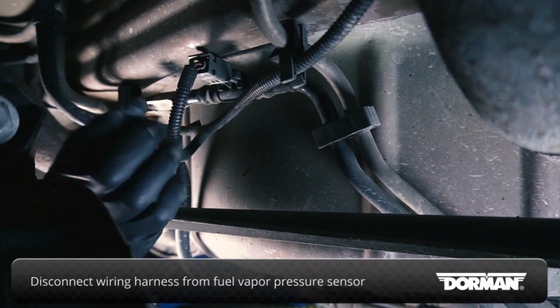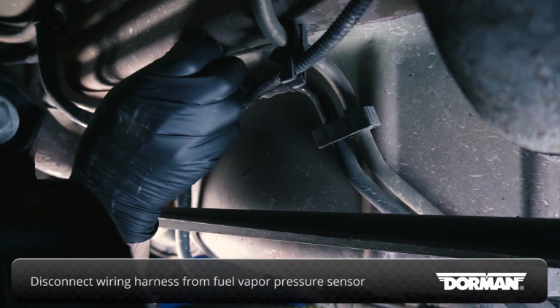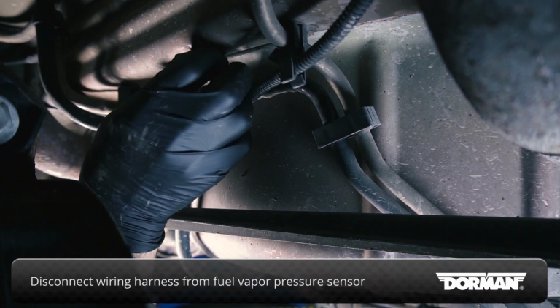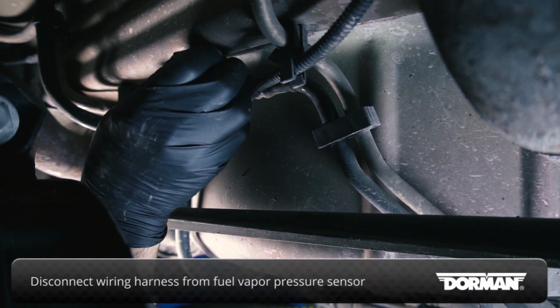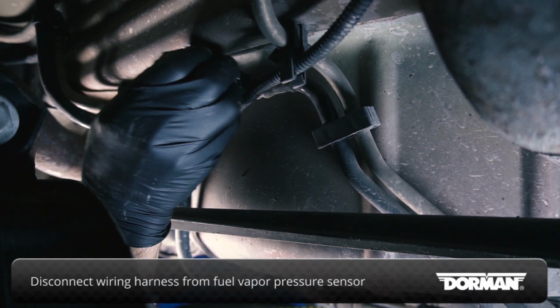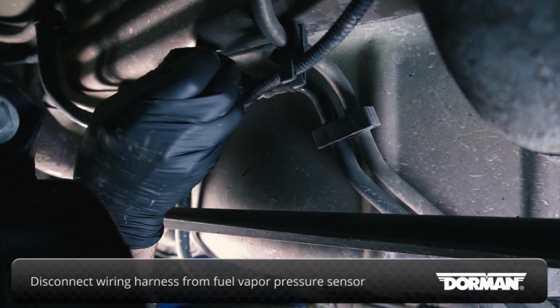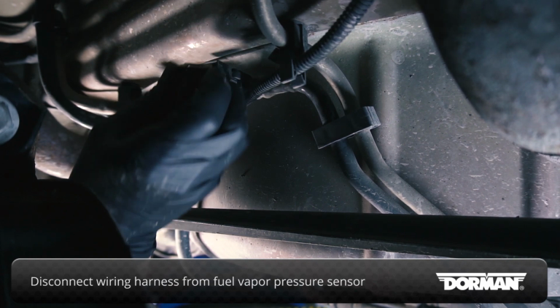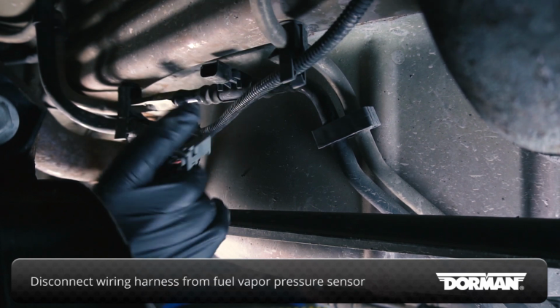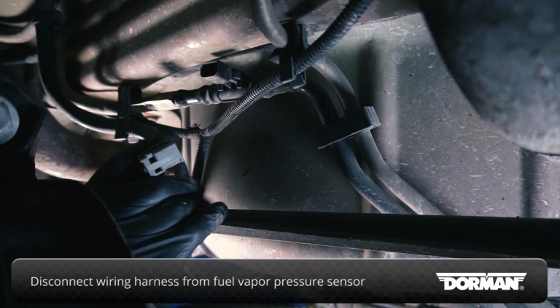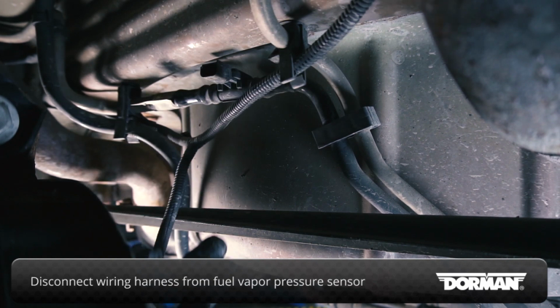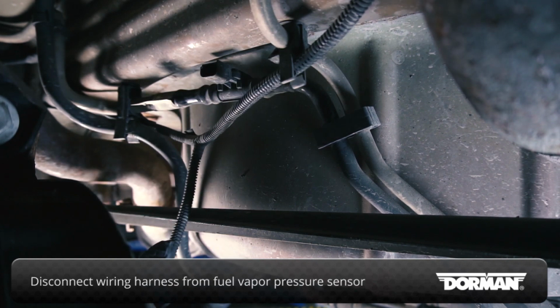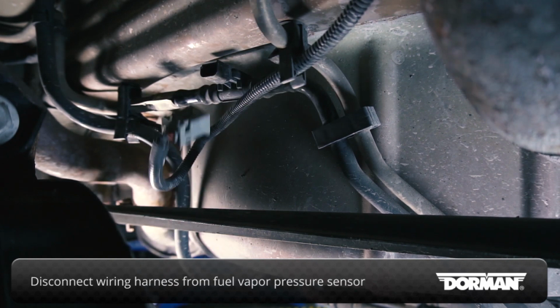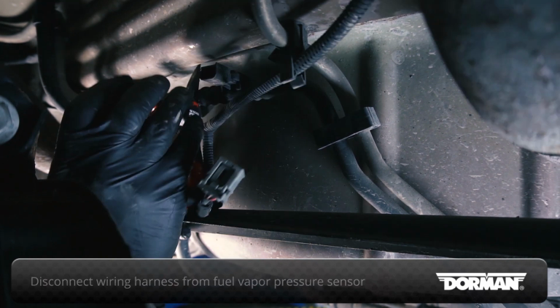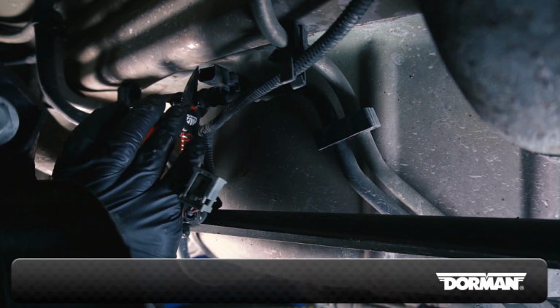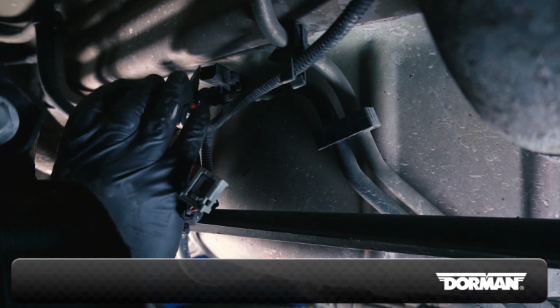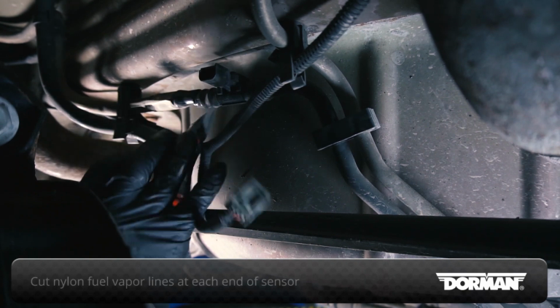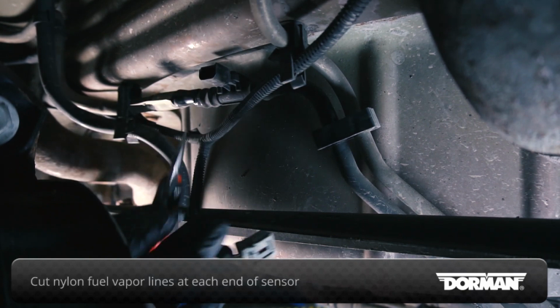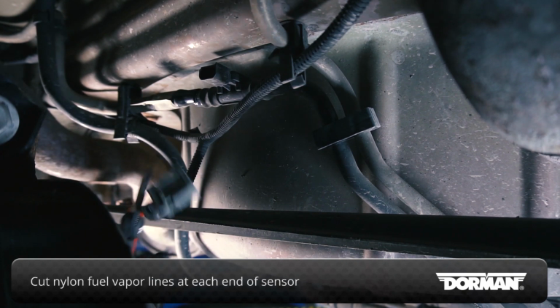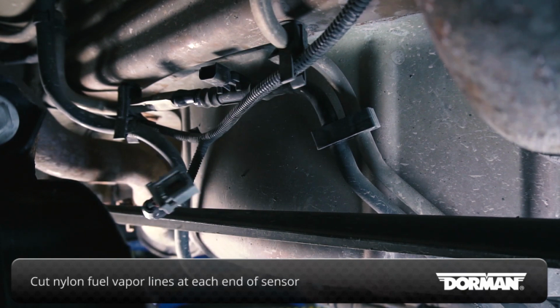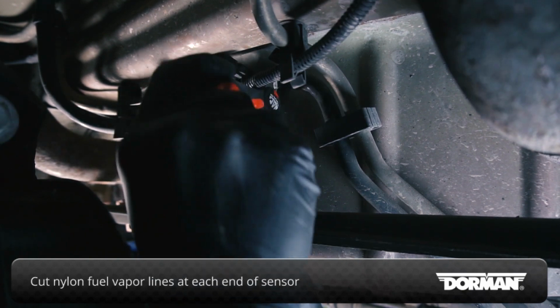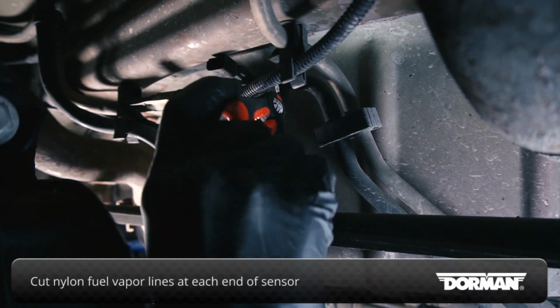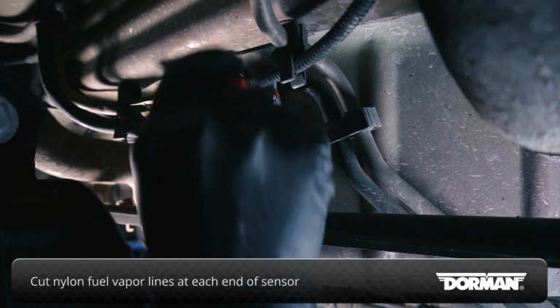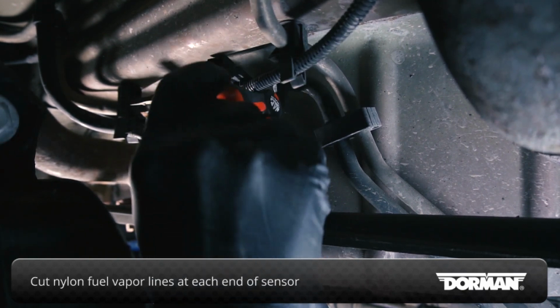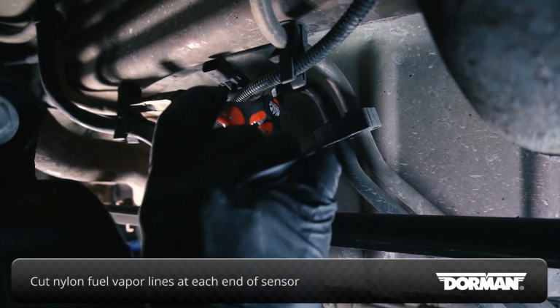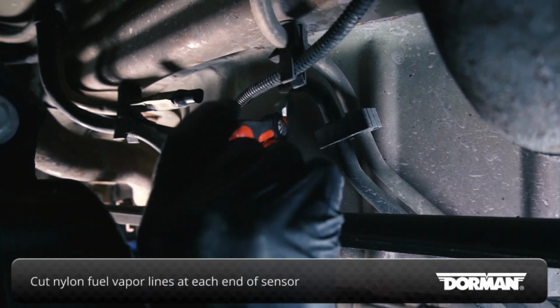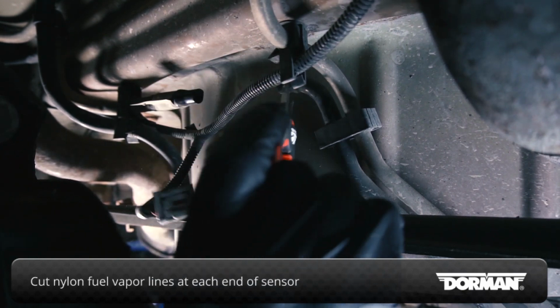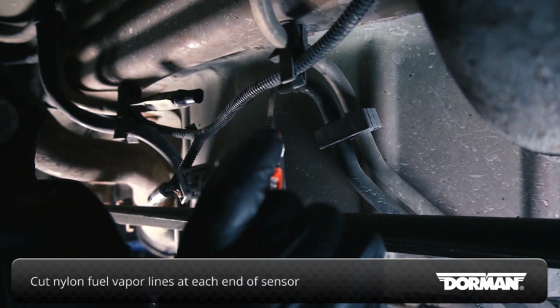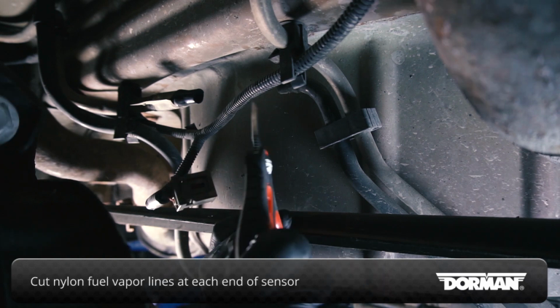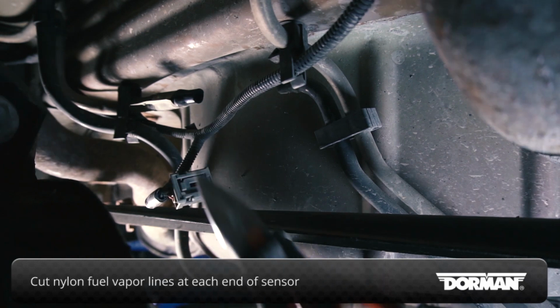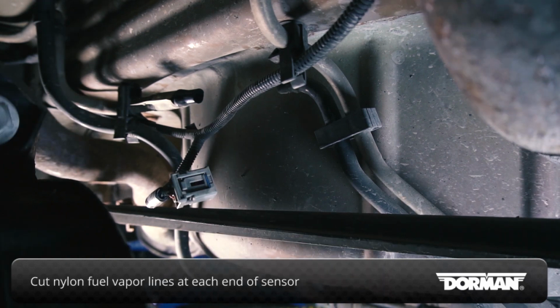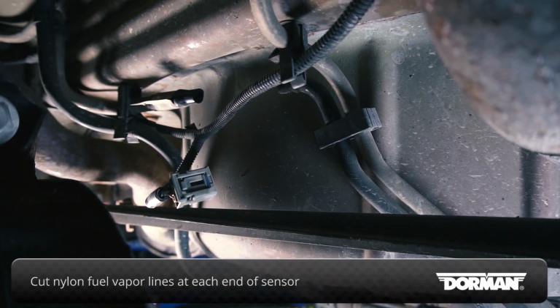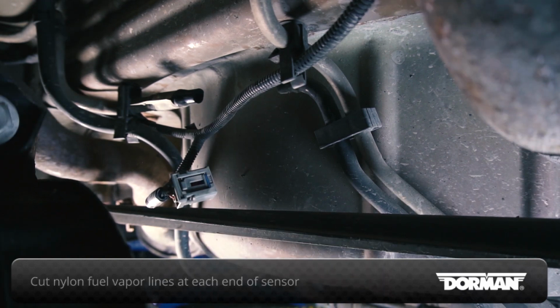With the vehicle securely lifted, disconnect the wiring harness from the fuel vapor pressure sensor. Using a utility blade or manual snips, cut the nylon fuel vapor lines at each end of the sensor, avoiding the flared fittings.